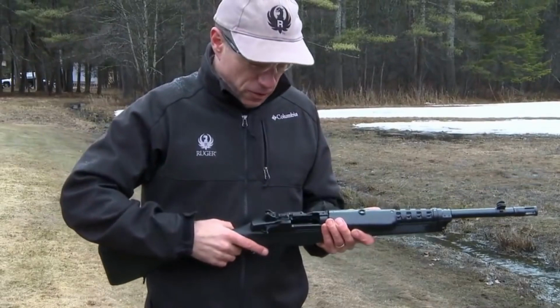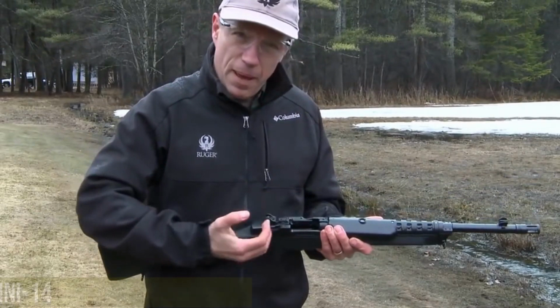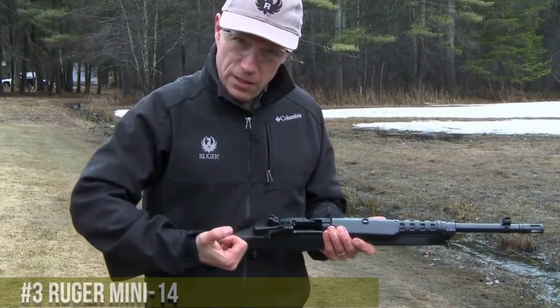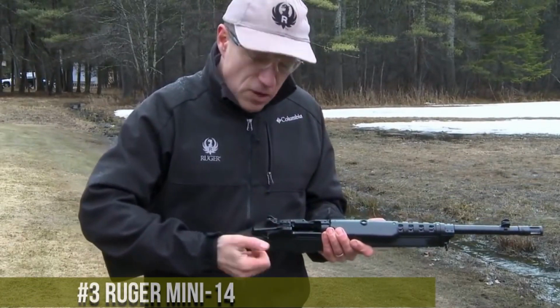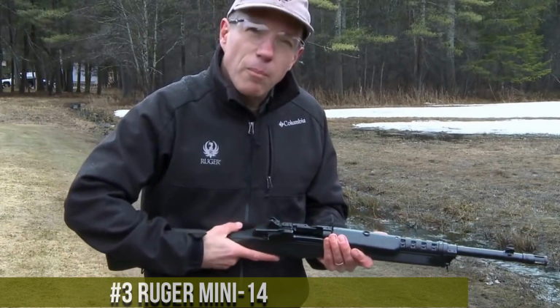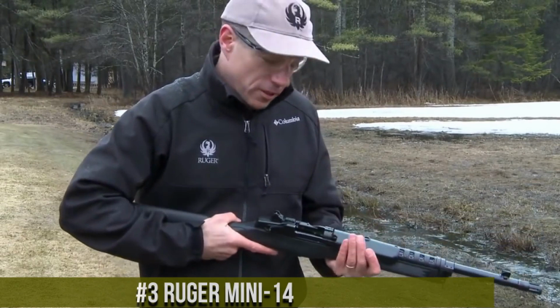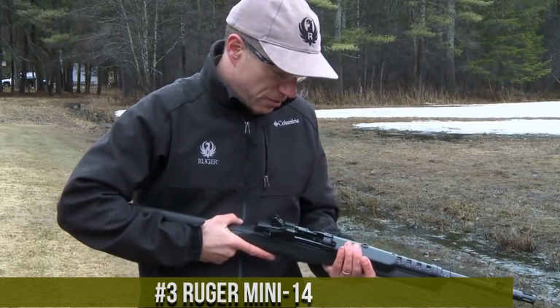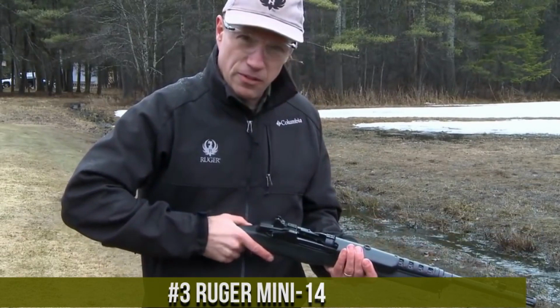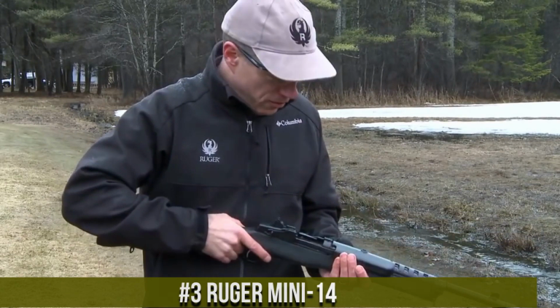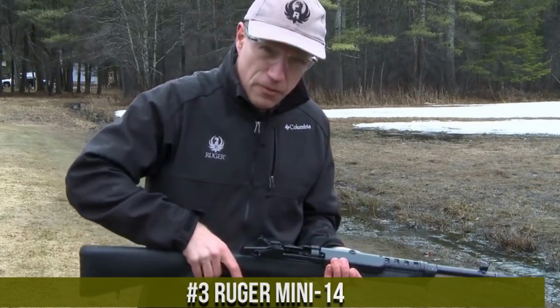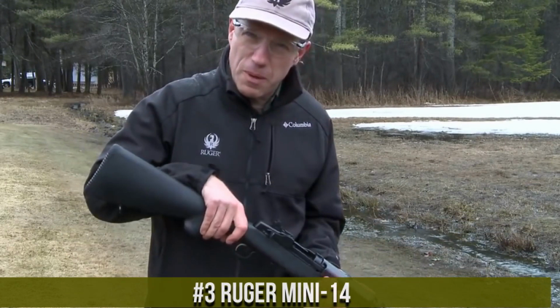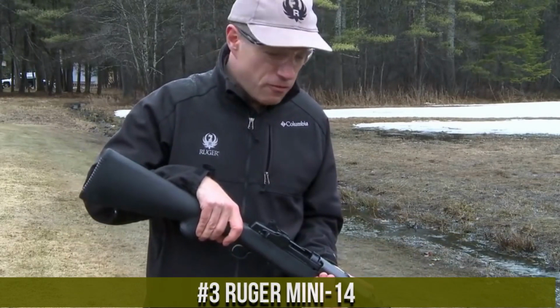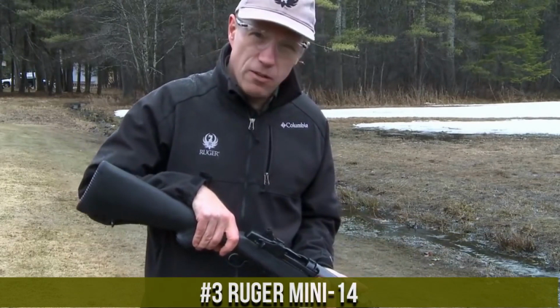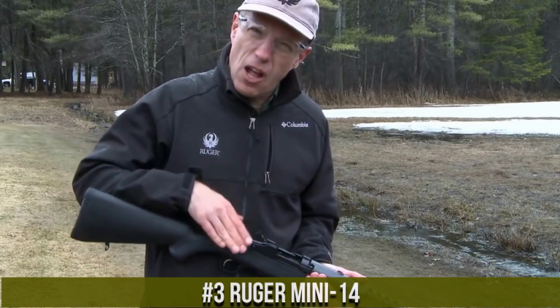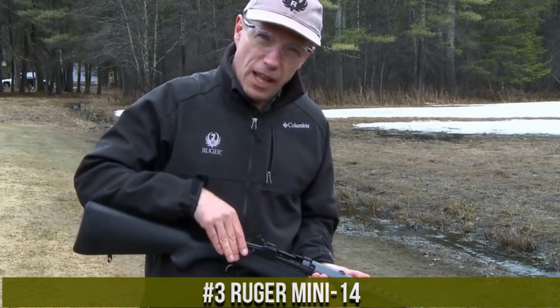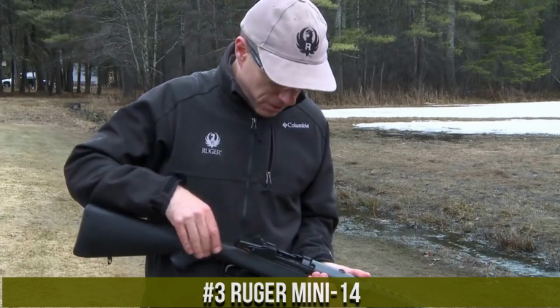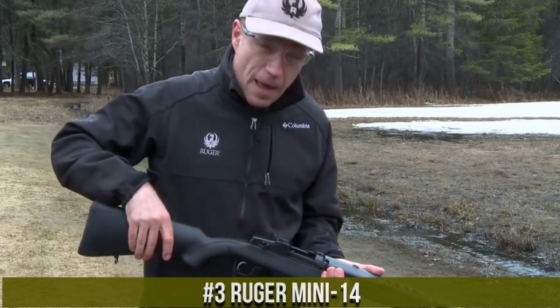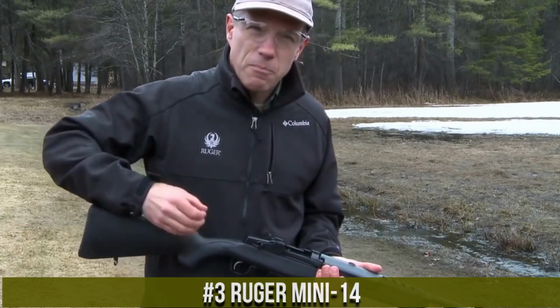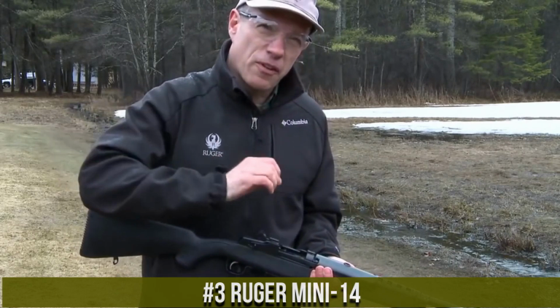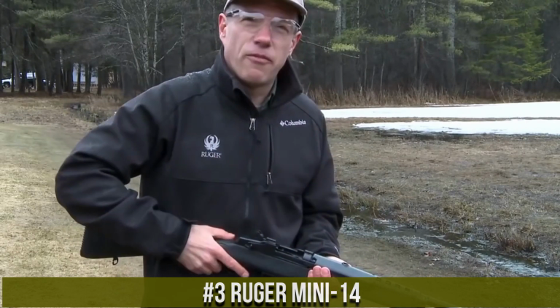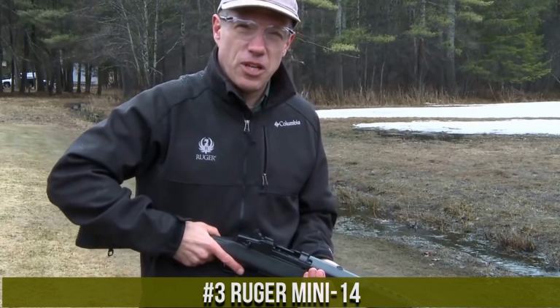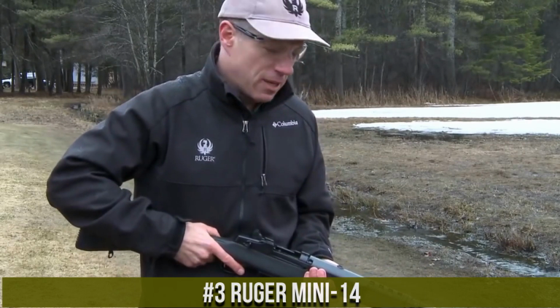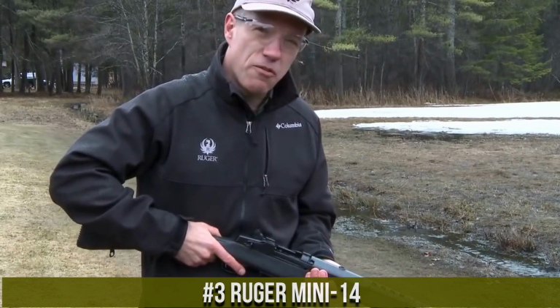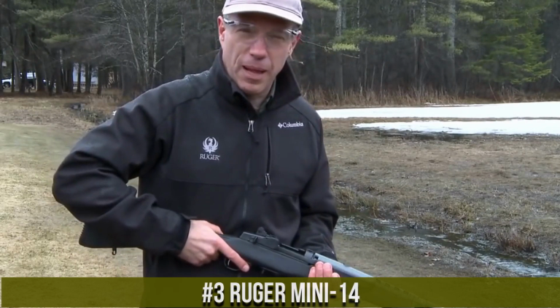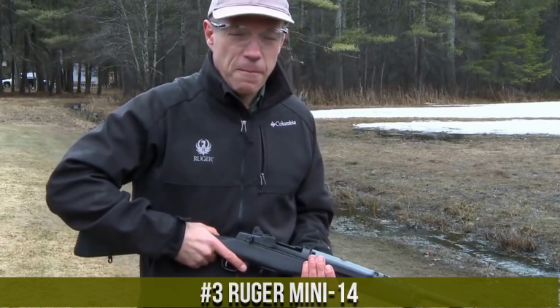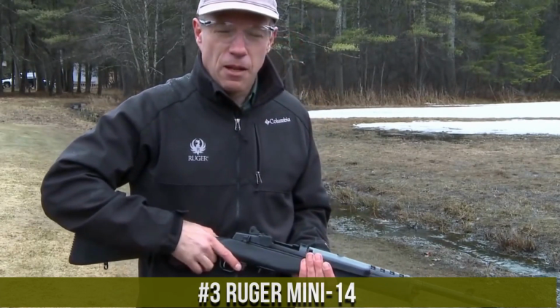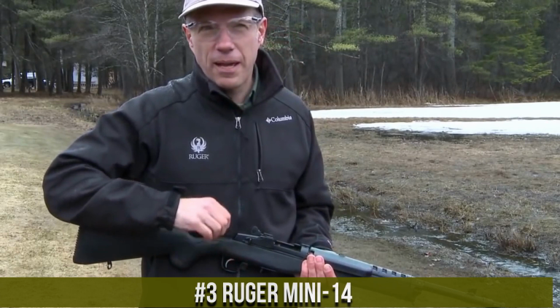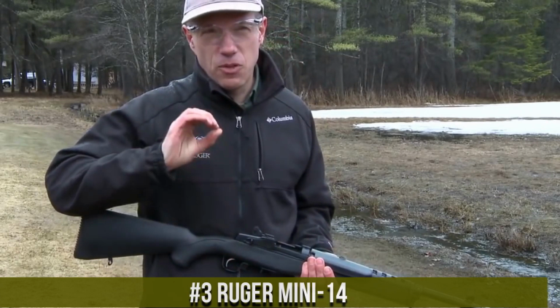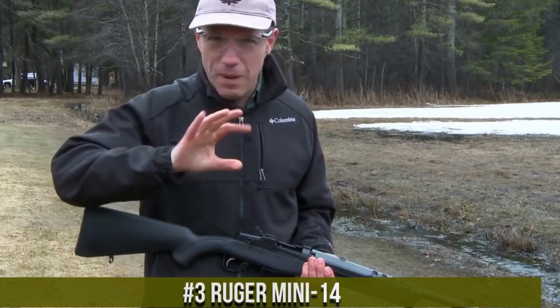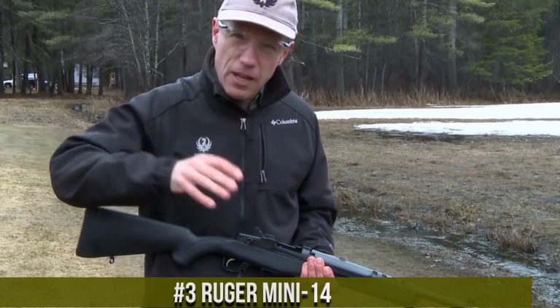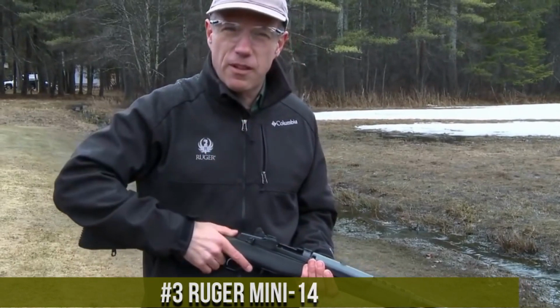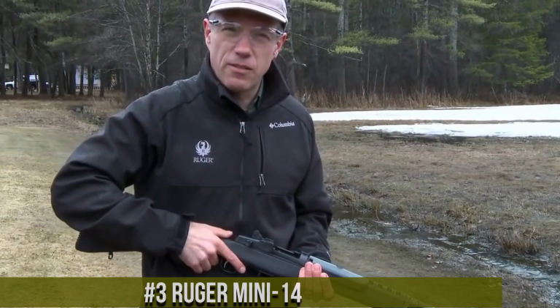Number 3: Ruger Mini-14 — a classic rifle that has been a favorite among shooters and hunters for decades. This rifle is known for its rugged reliability and versatility, making it a great choice for a wide range of shooting scenarios.